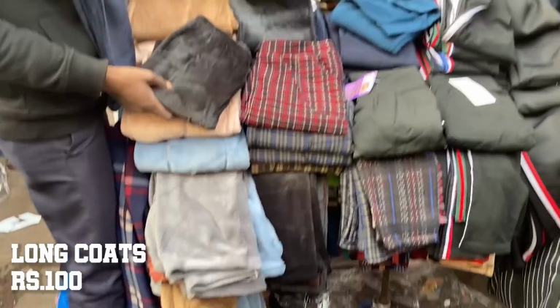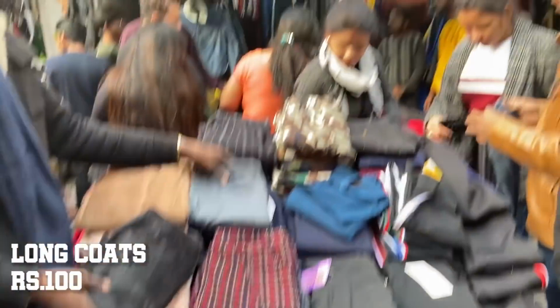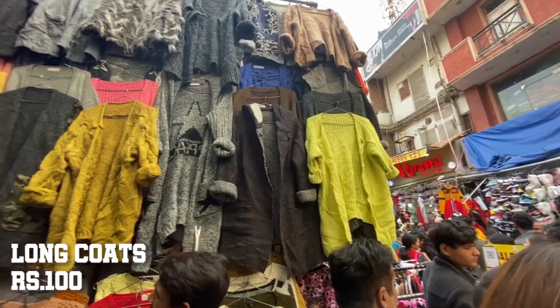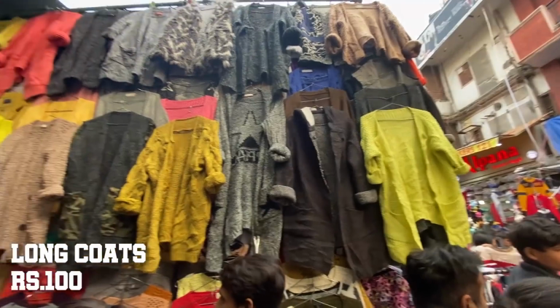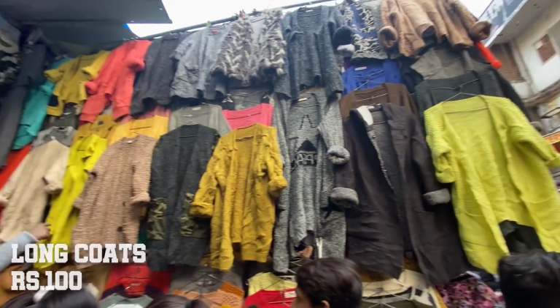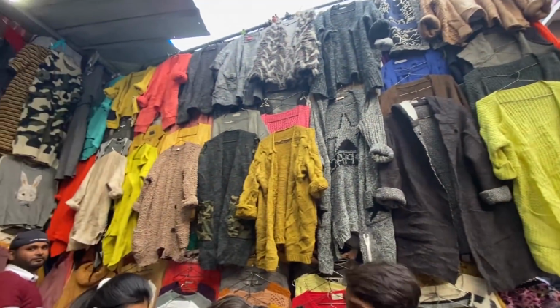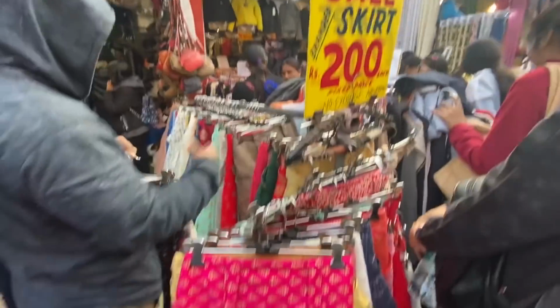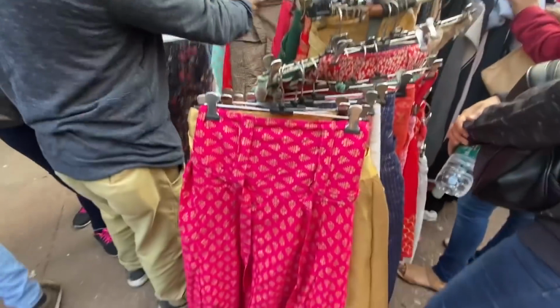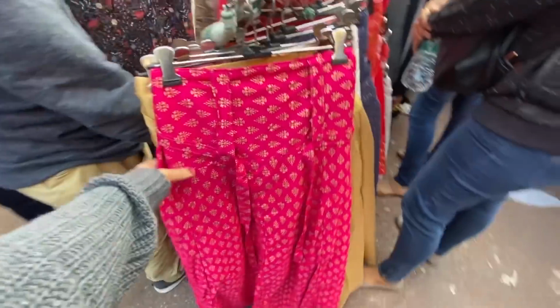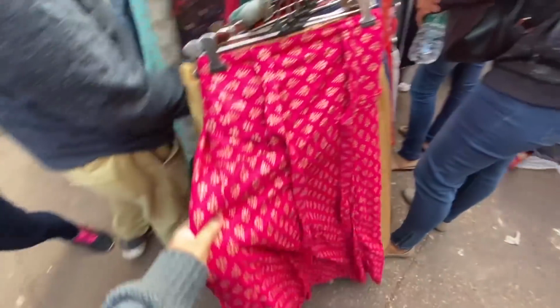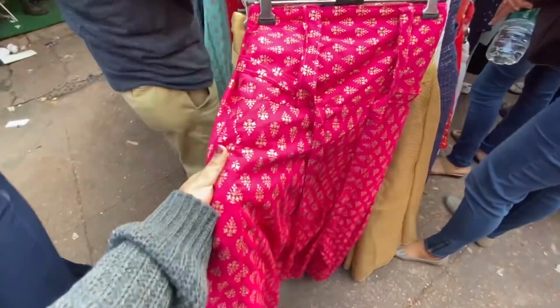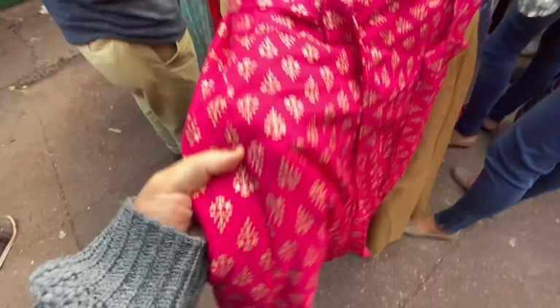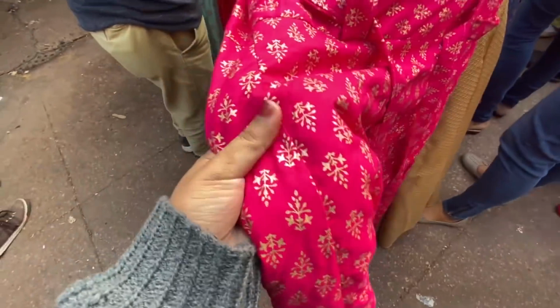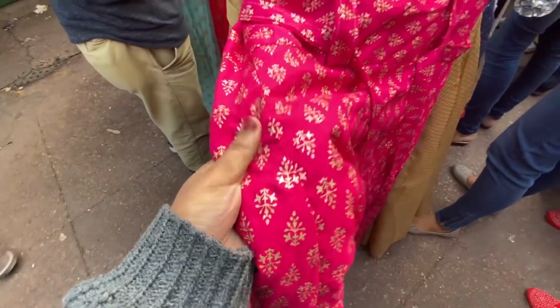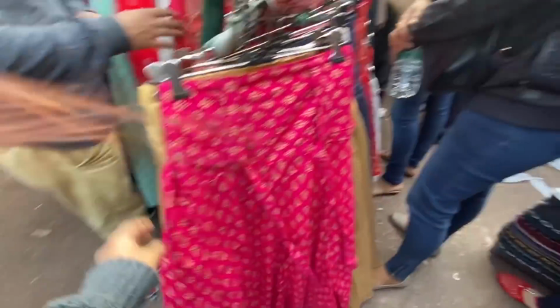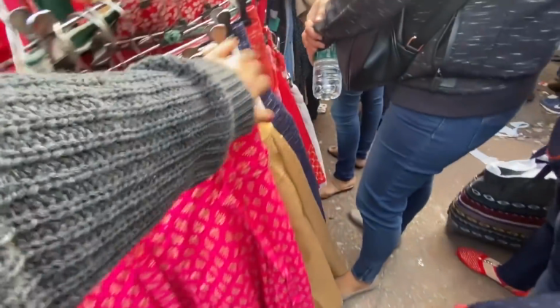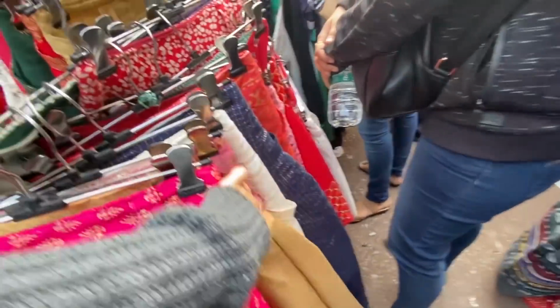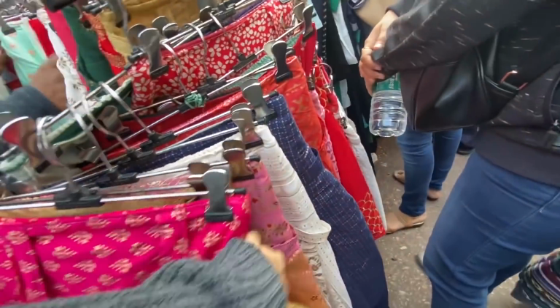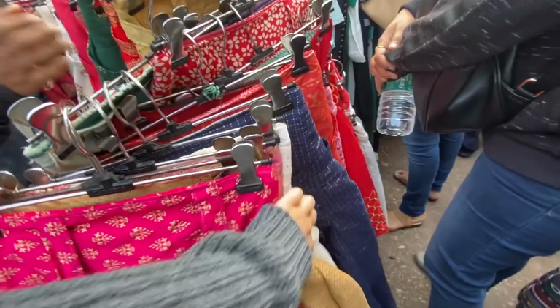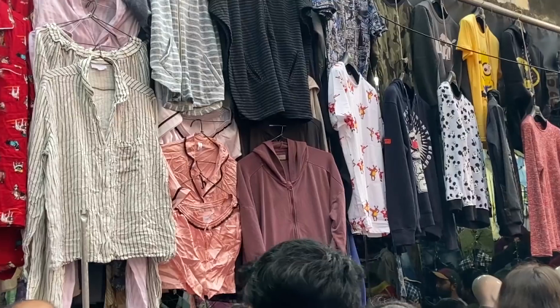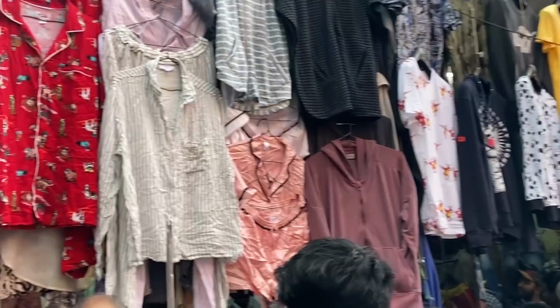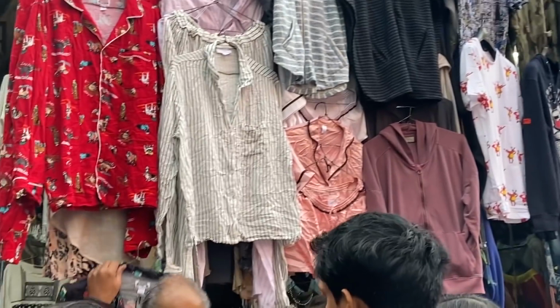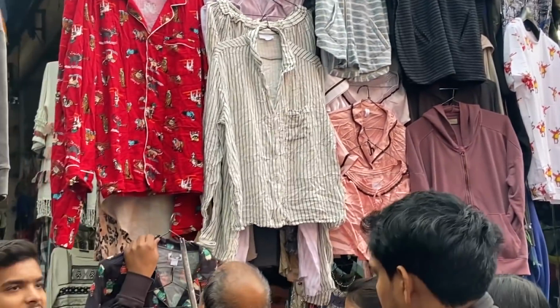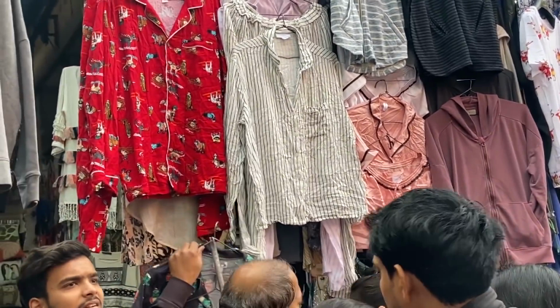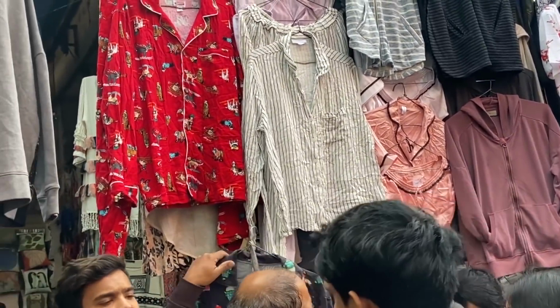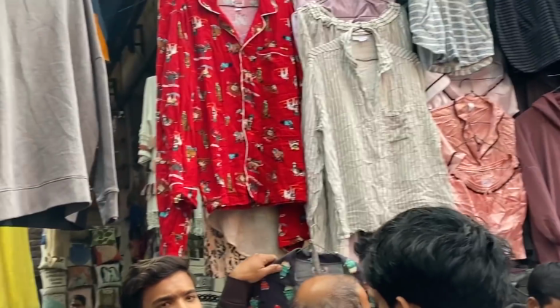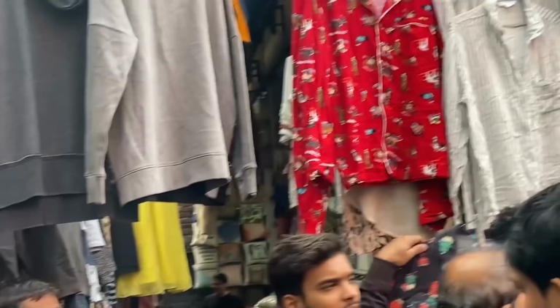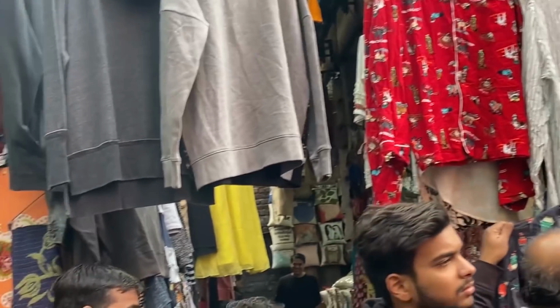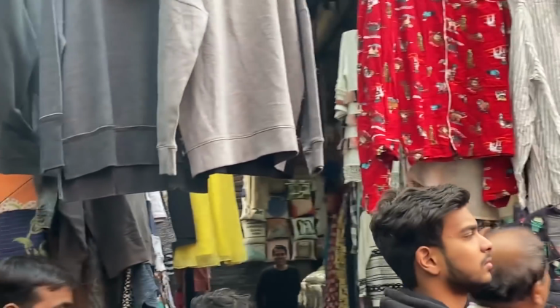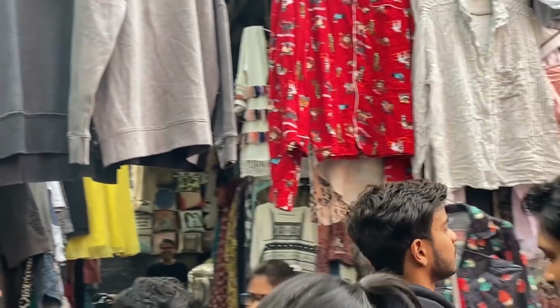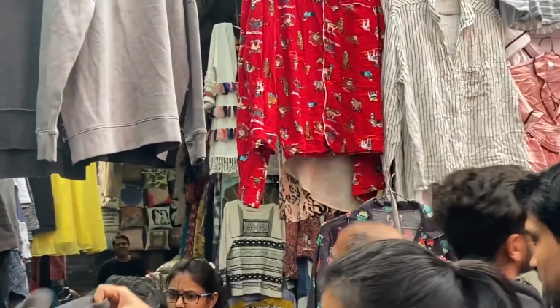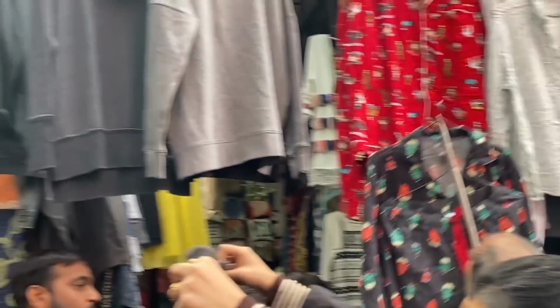As usual you get vibrant and indo-western clothes also, just like this lehenga skirt for 200 rupees only. Something new that I noticed this time was such cute and colorful variety of night suits and active wears.